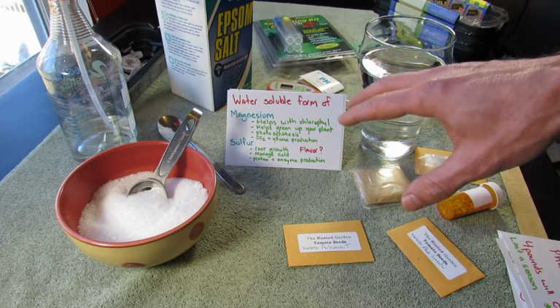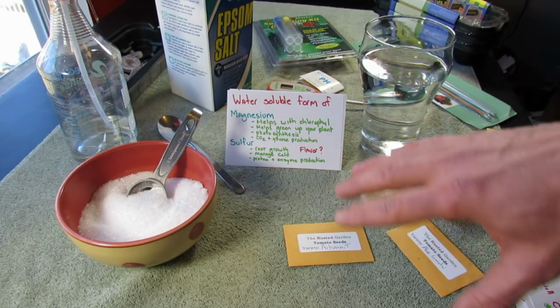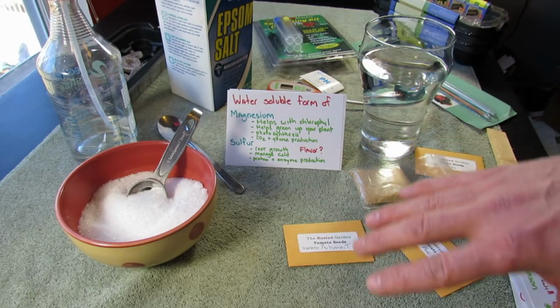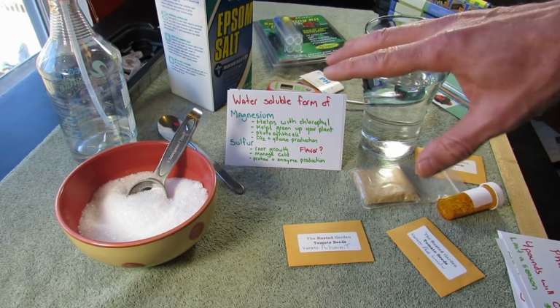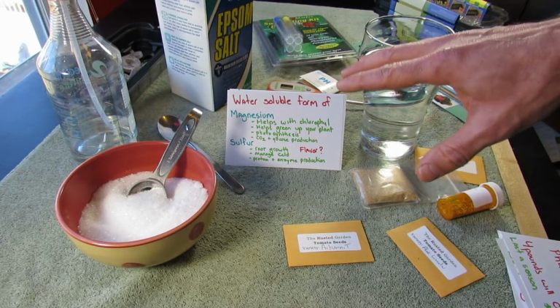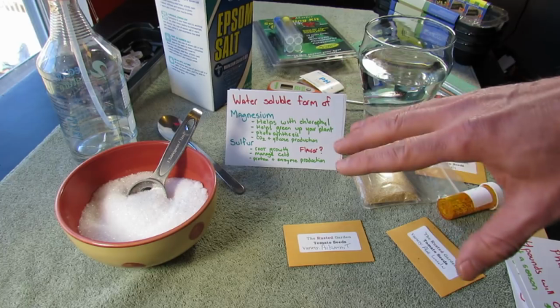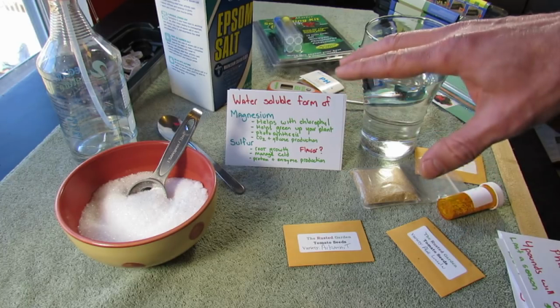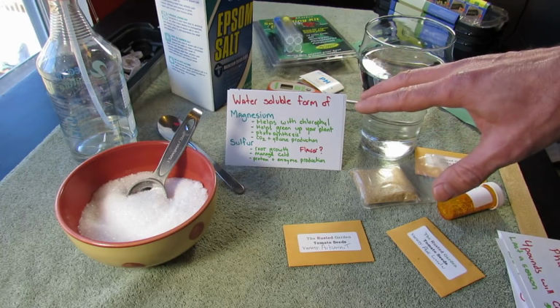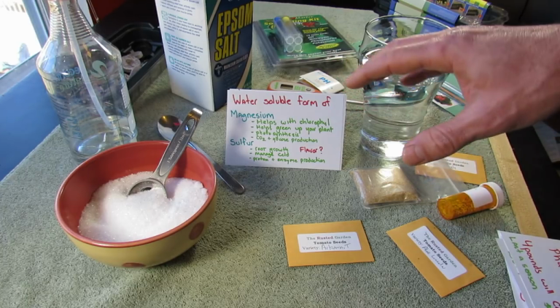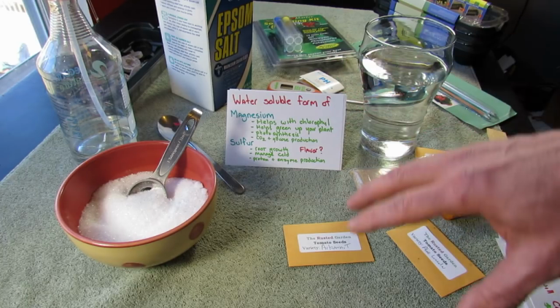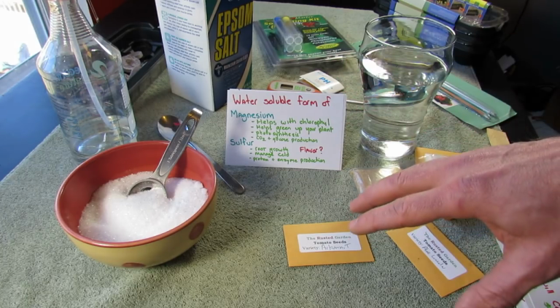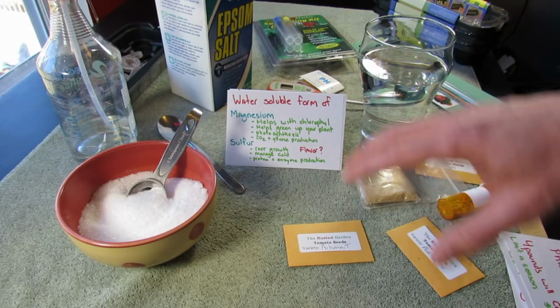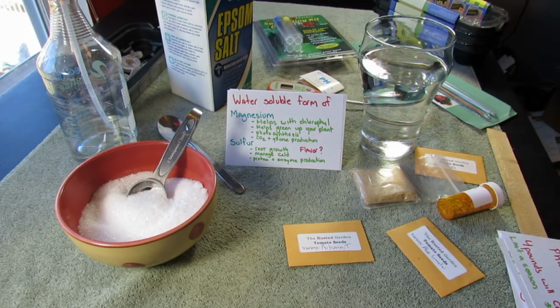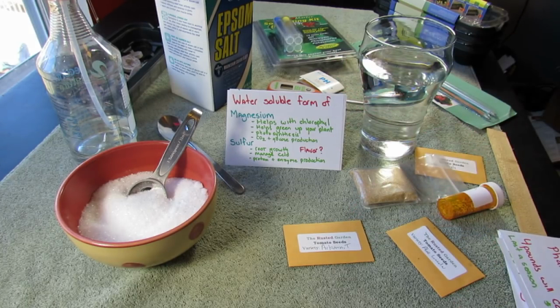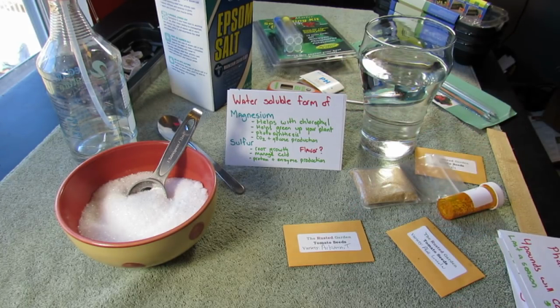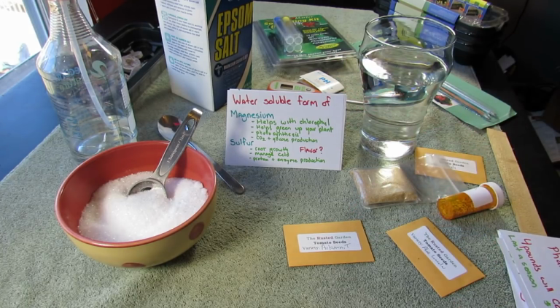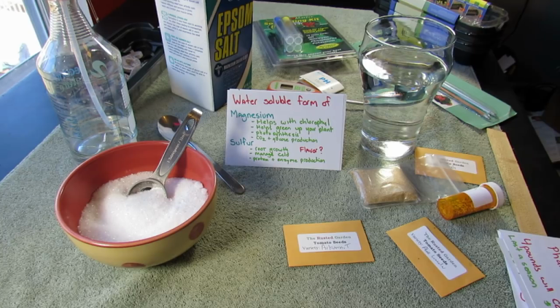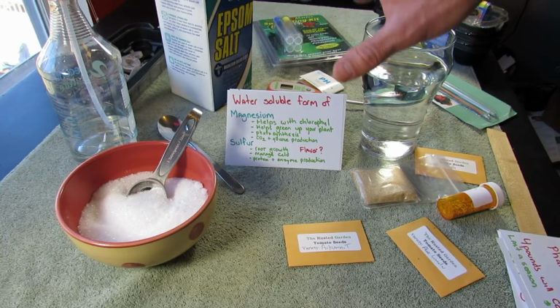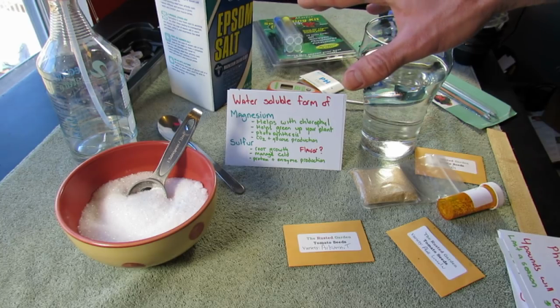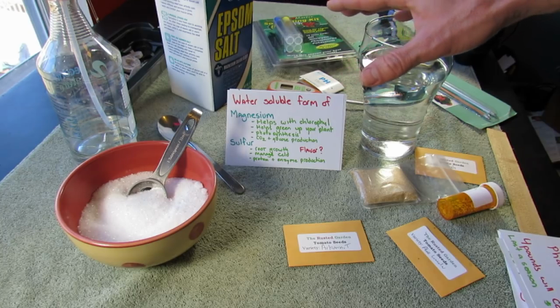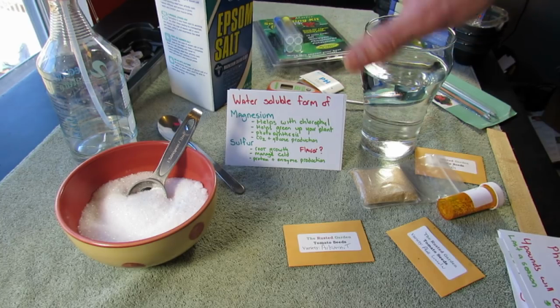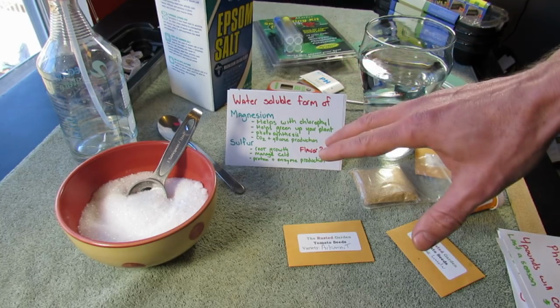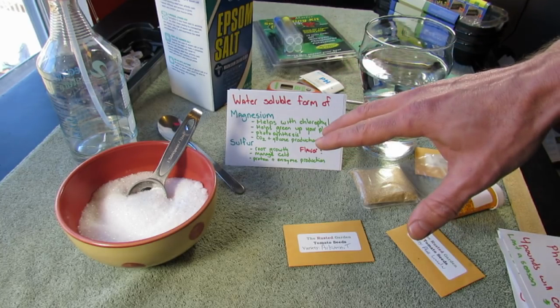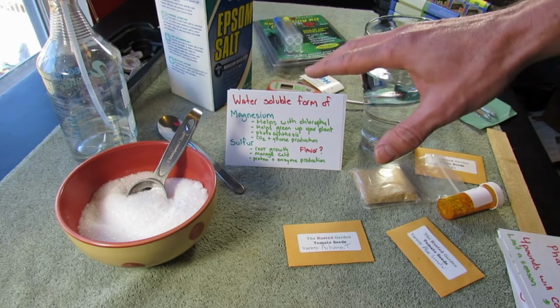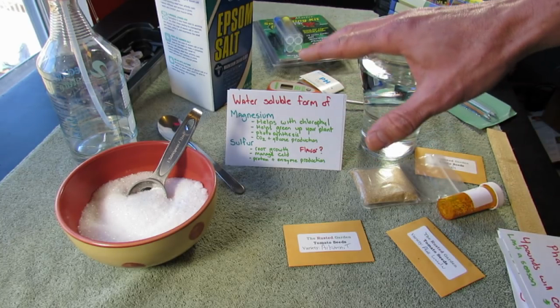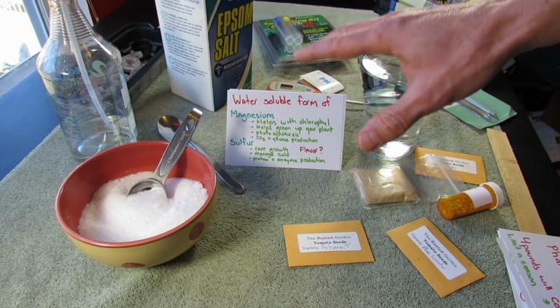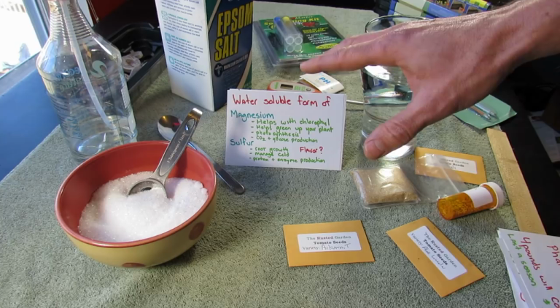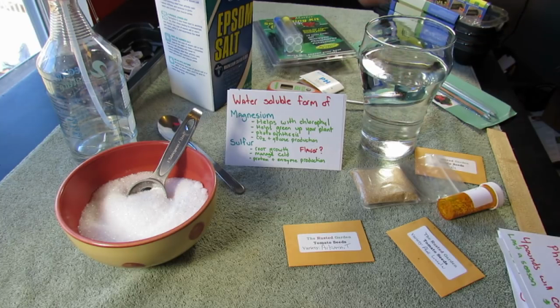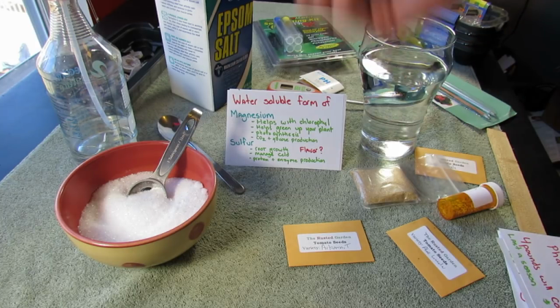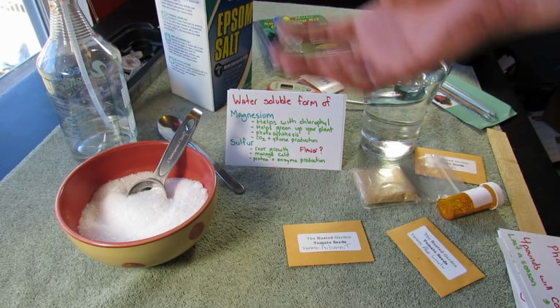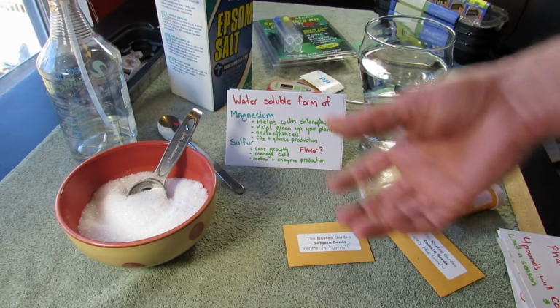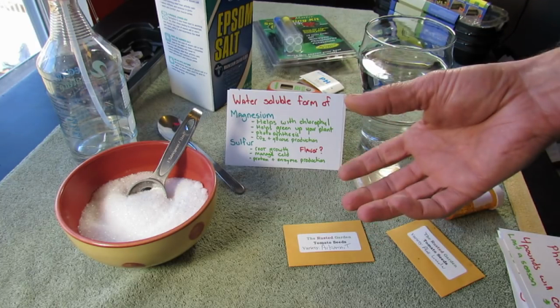You don't need them in high degrees like nitrogen, phosphorus, and potassium, but you need them in the soil. And since this is also water-soluble, it's going to be hard to over-fertilize your plants with Epsom salt because it's going to get rinsed away in the rain.